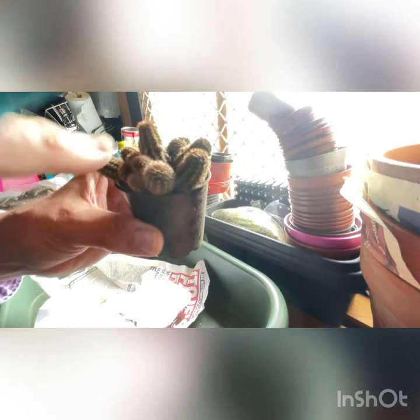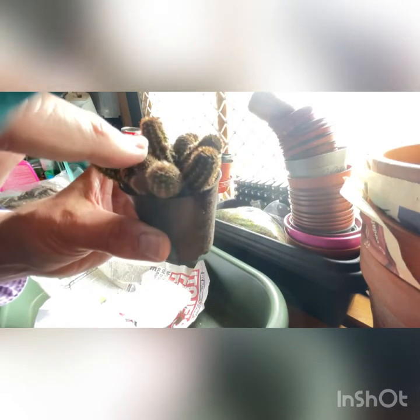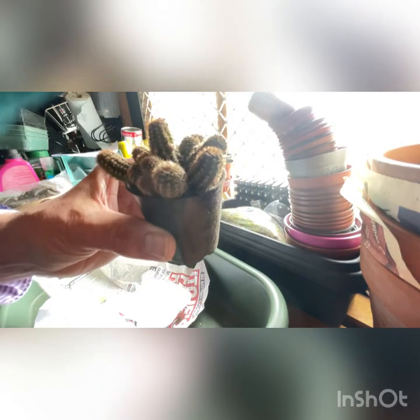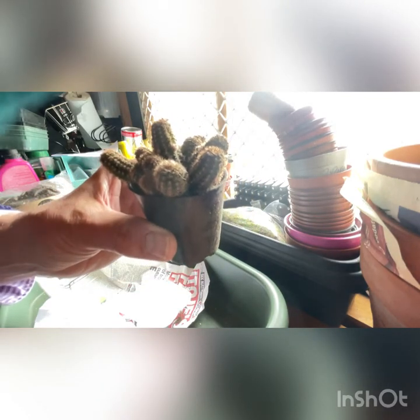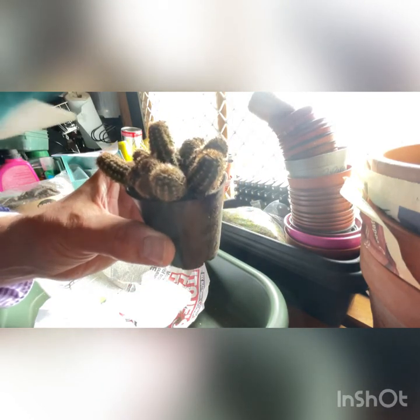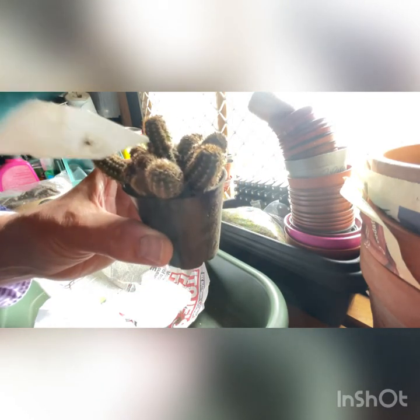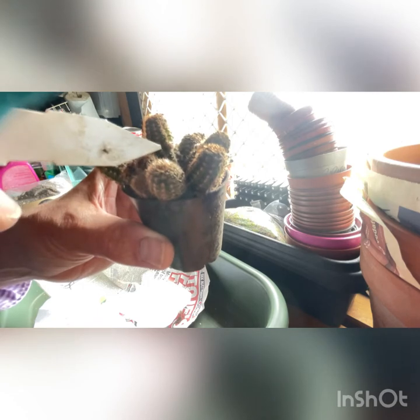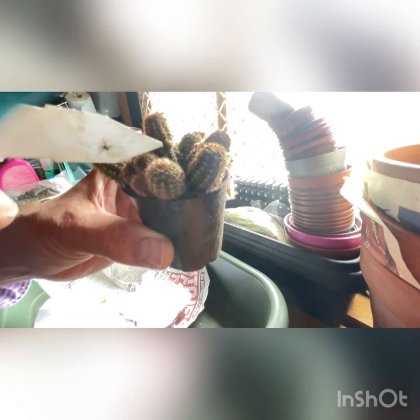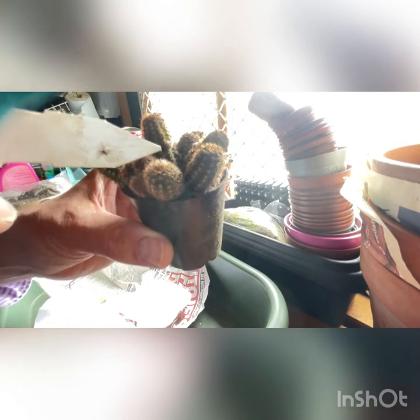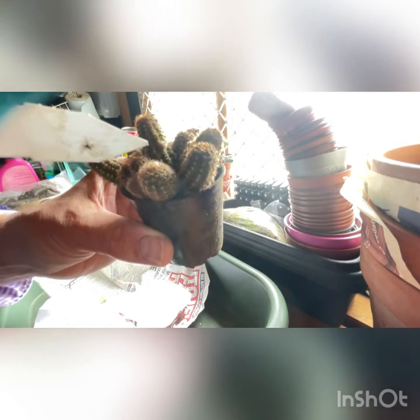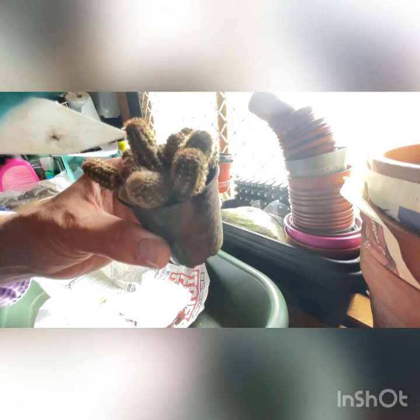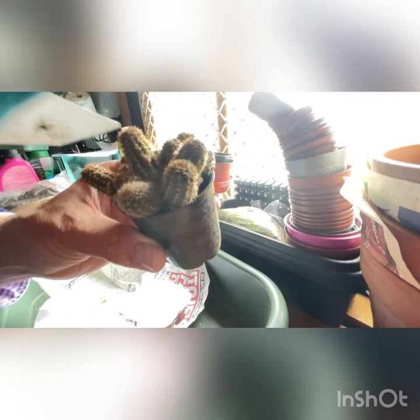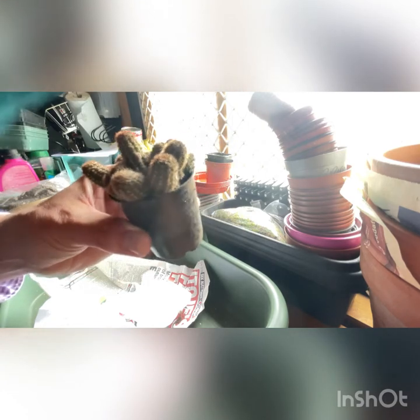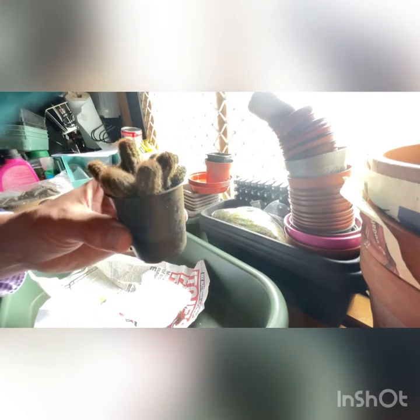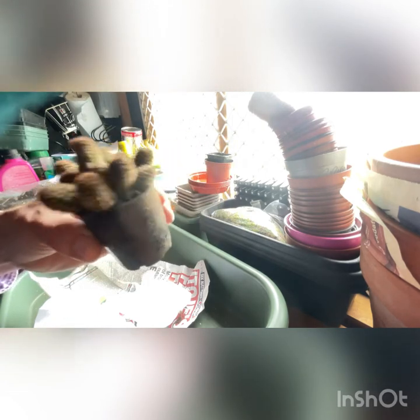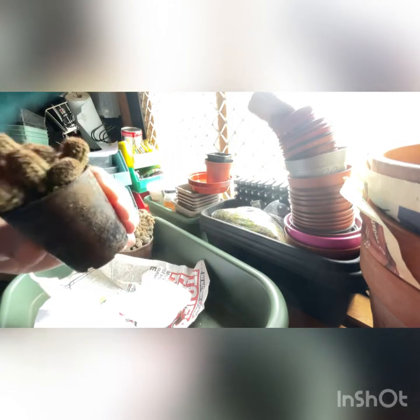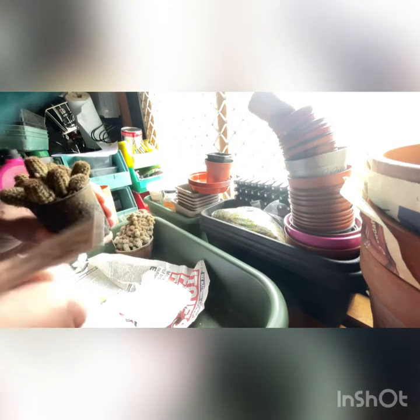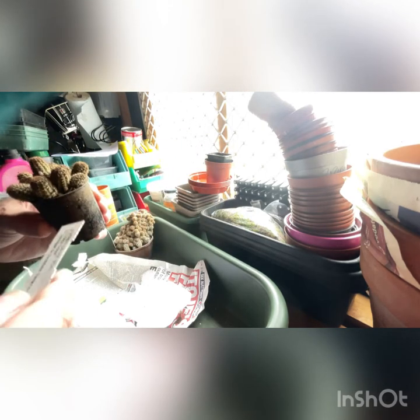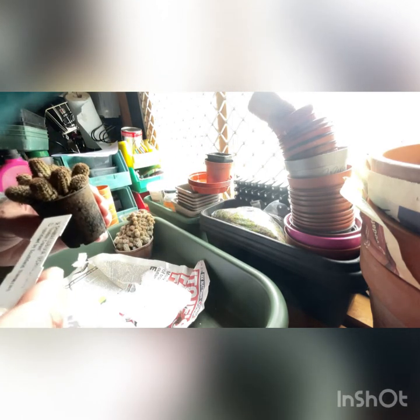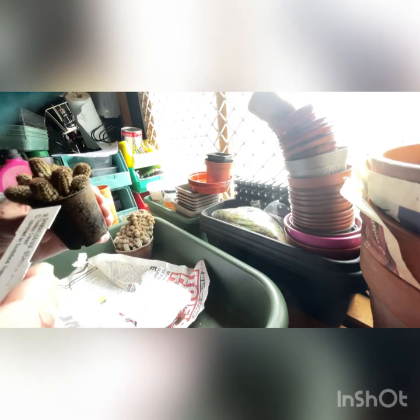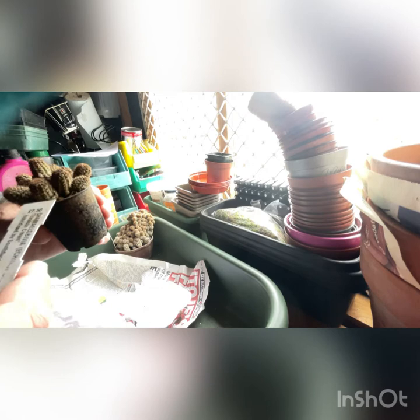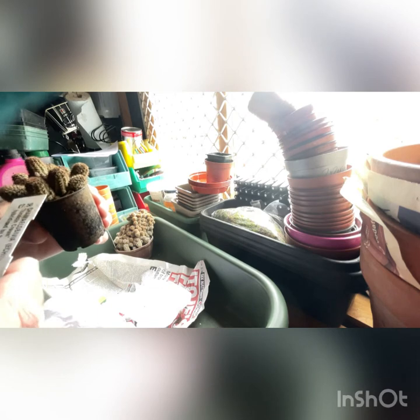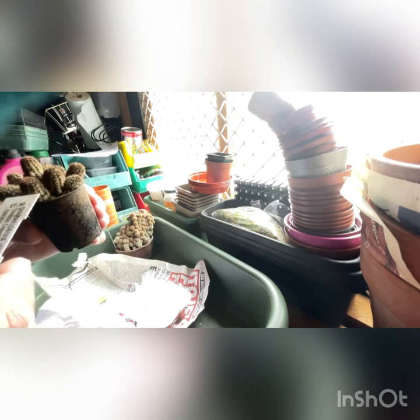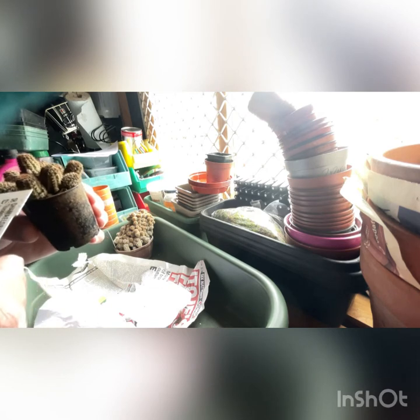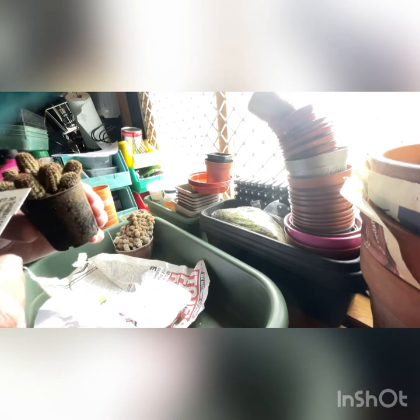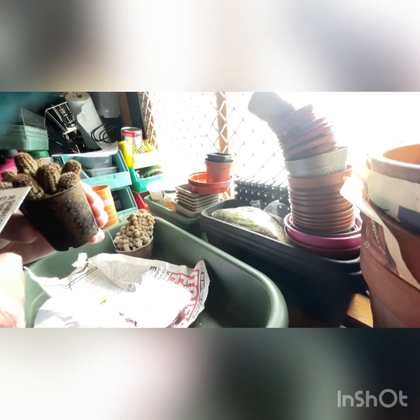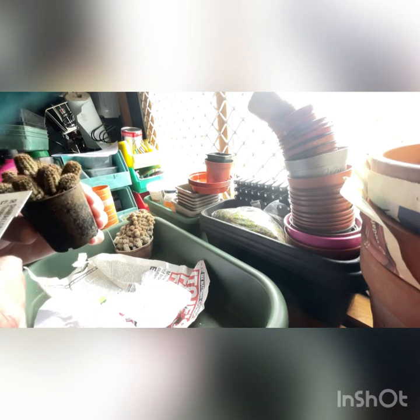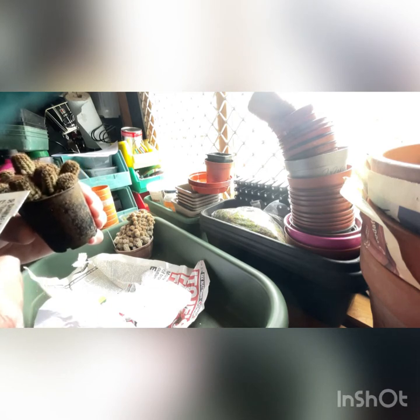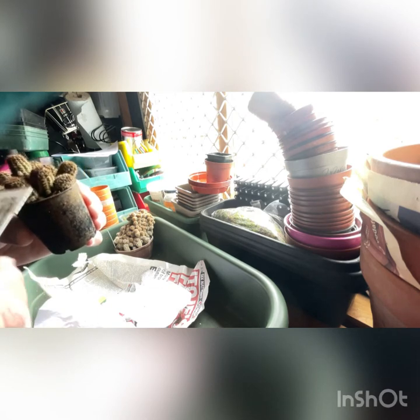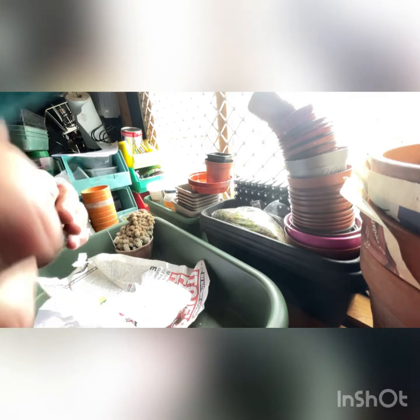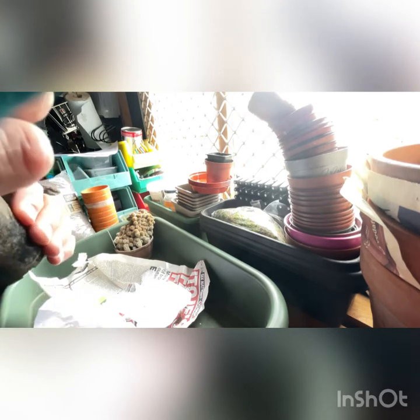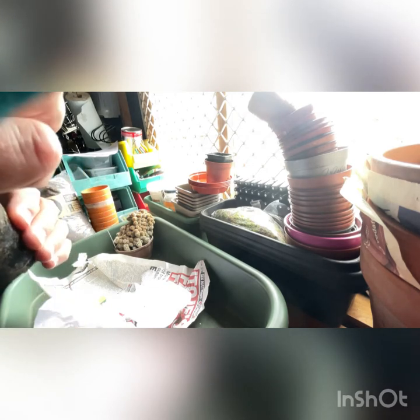There's some buds there. I'm hoping they might be flowers. So that is Camelobivia or Echinopsis Lincoln Crown - another hybrid.